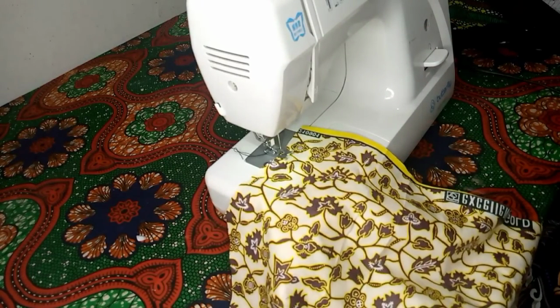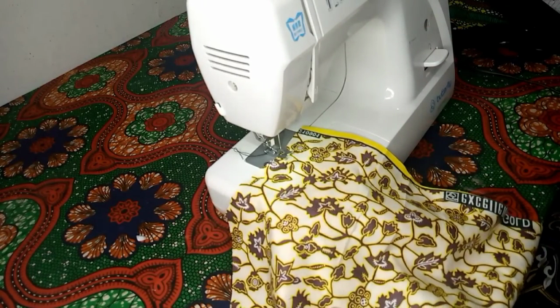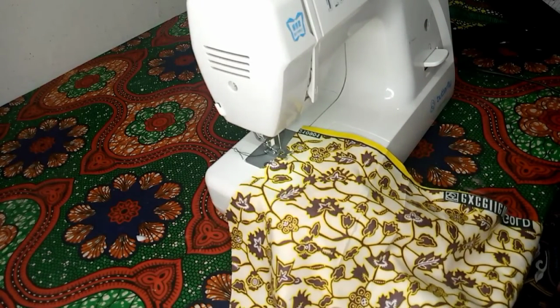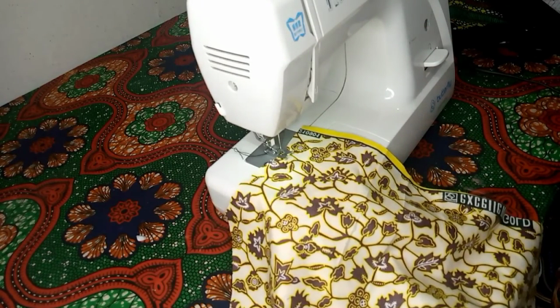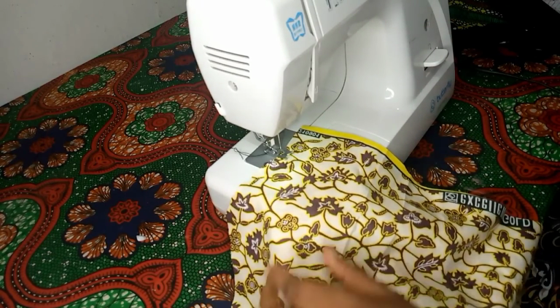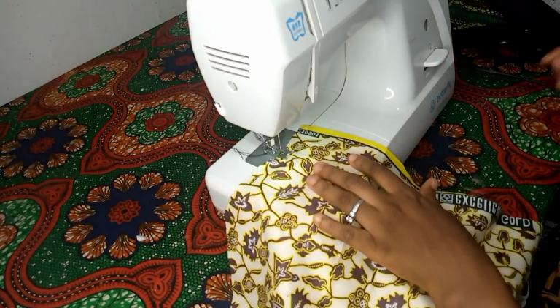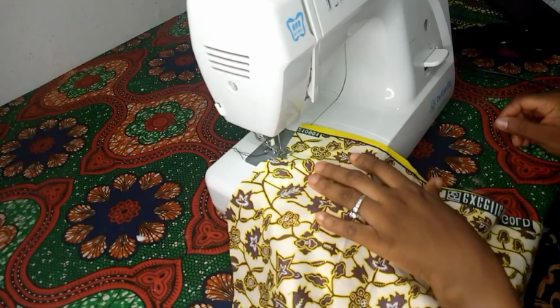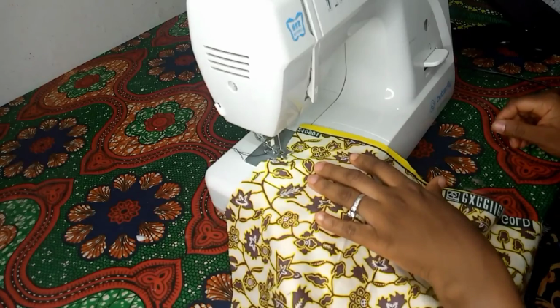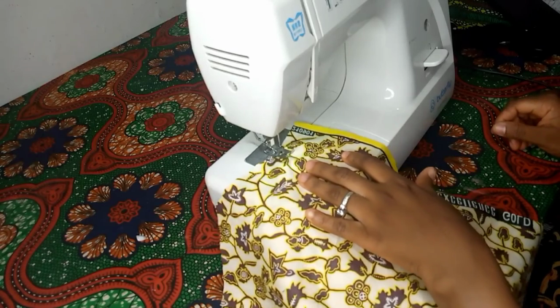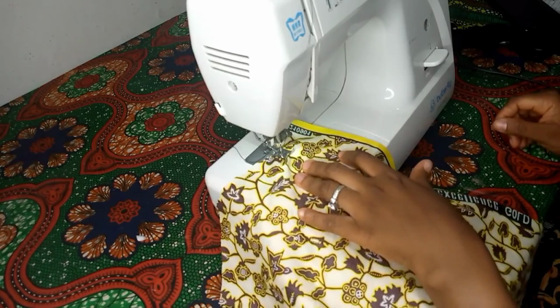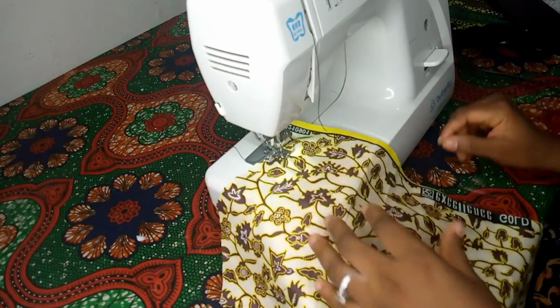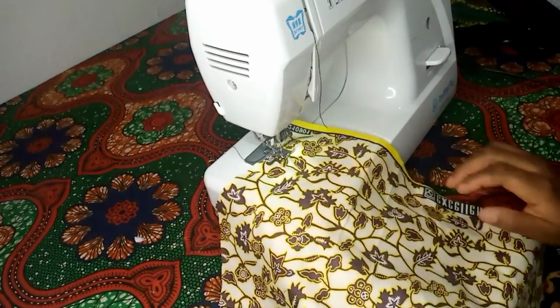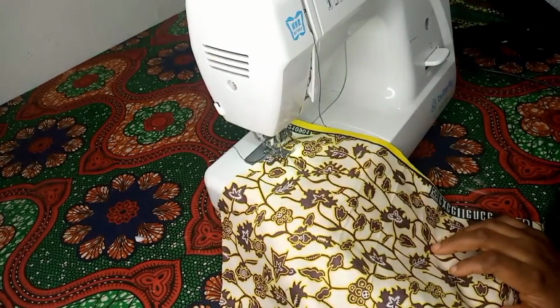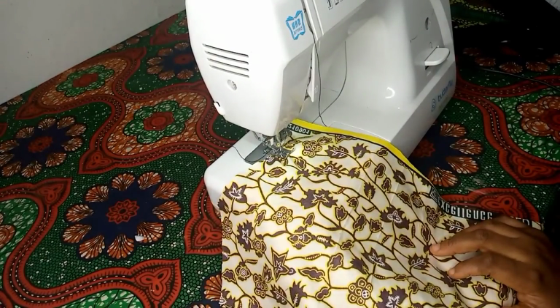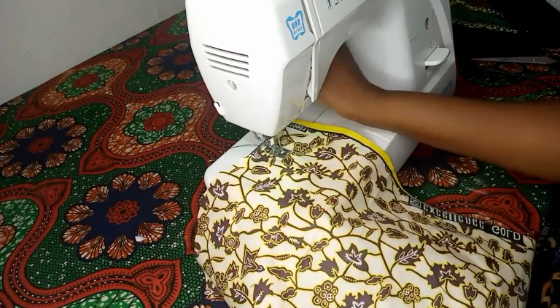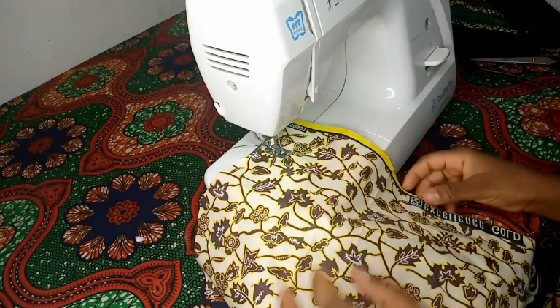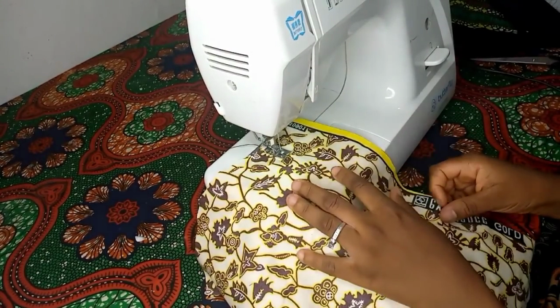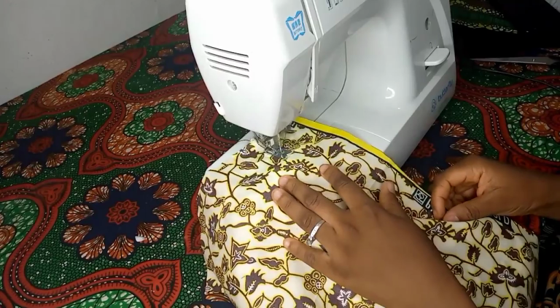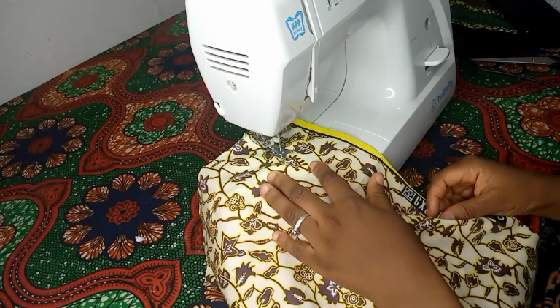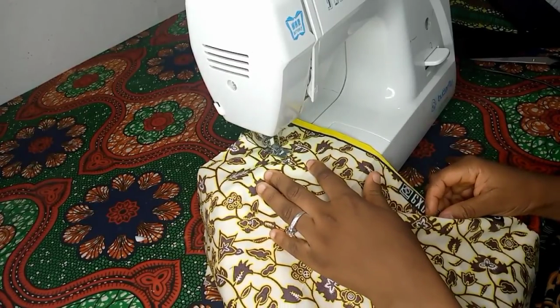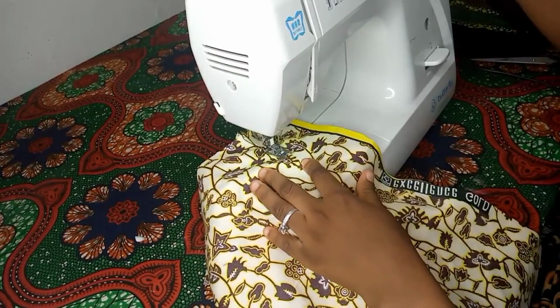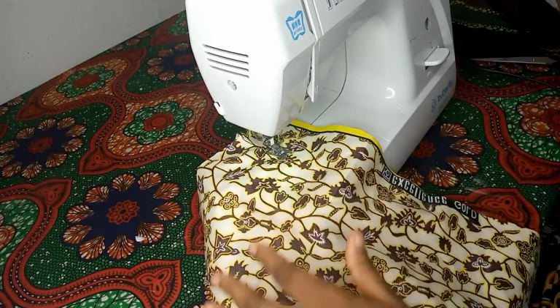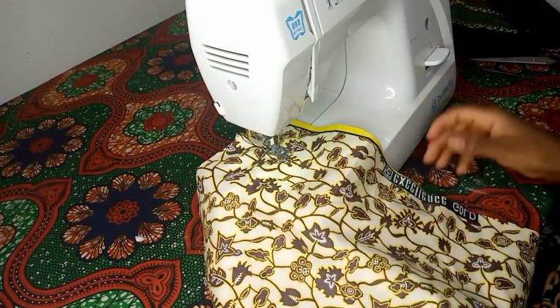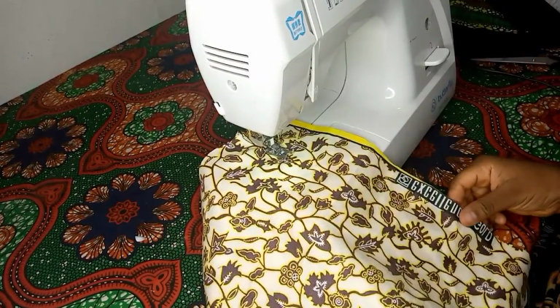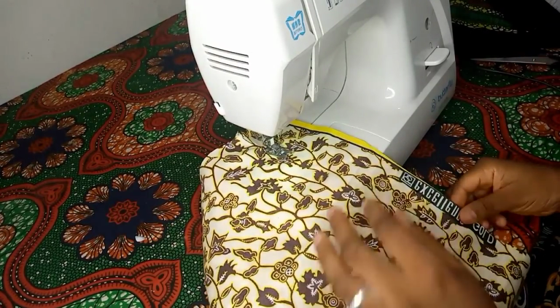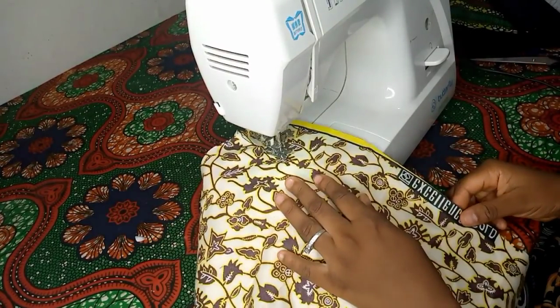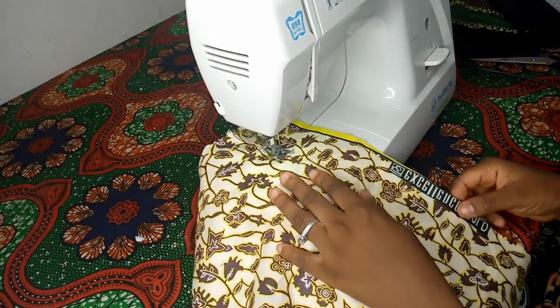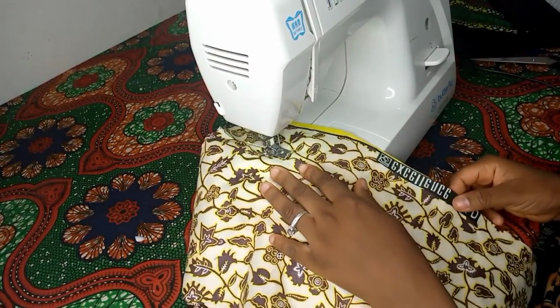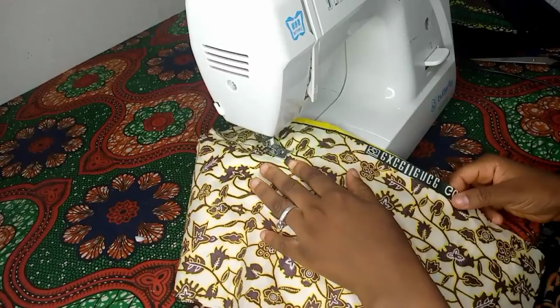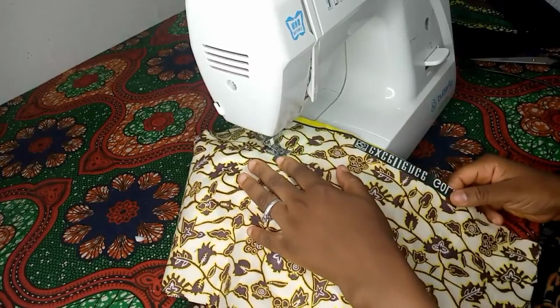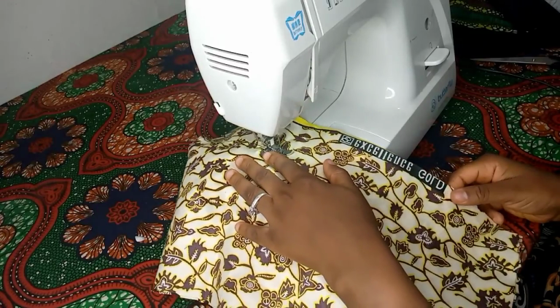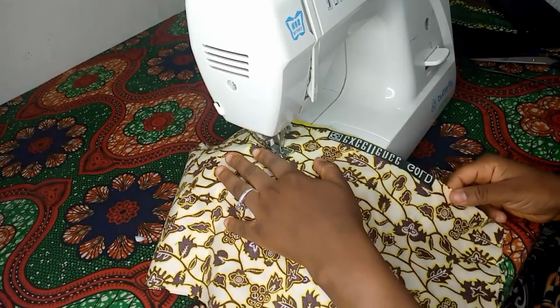We are using the longest stitch because you want to seal up that zip line — you want to seal up the zip allowance. That's why you're using the longest stitch. After installing our zip, we are going to loosen it.